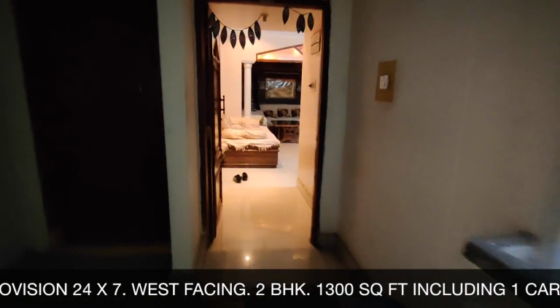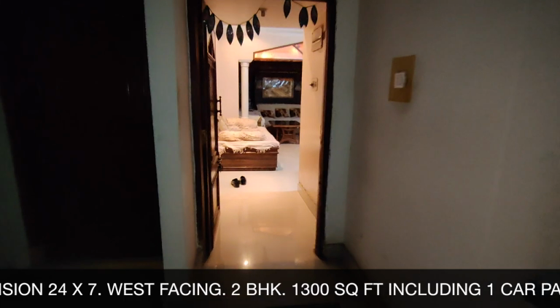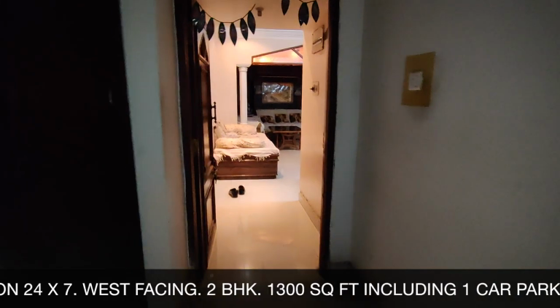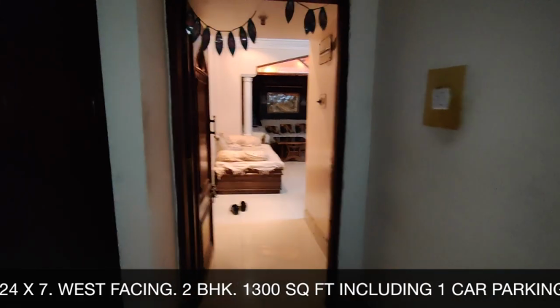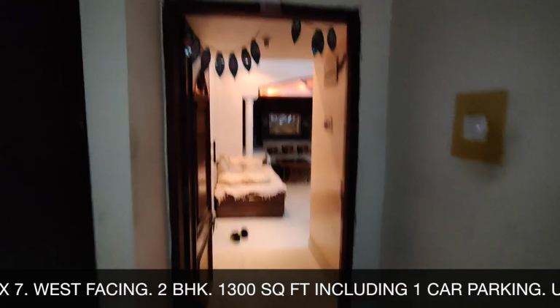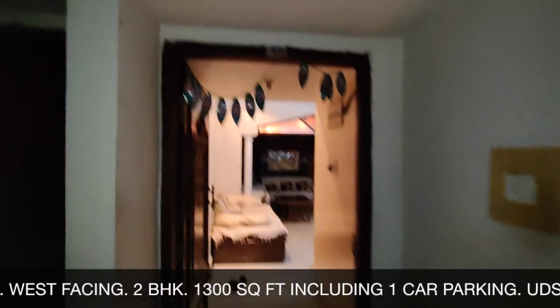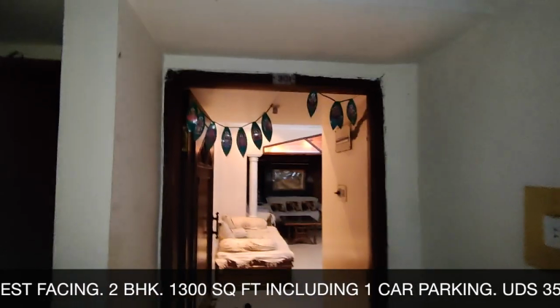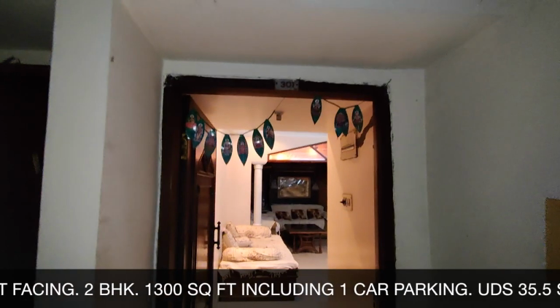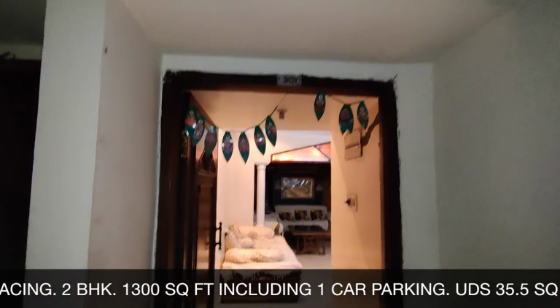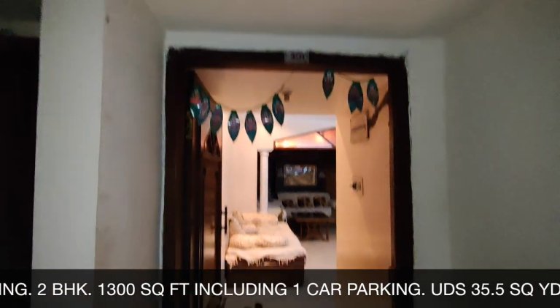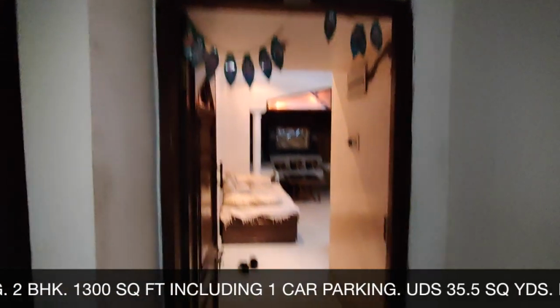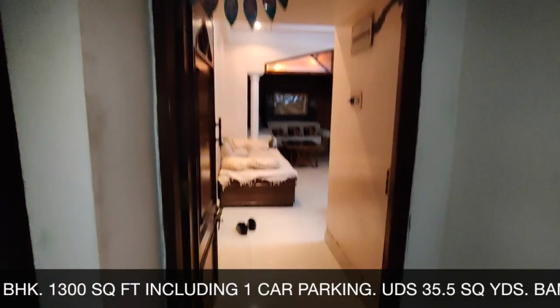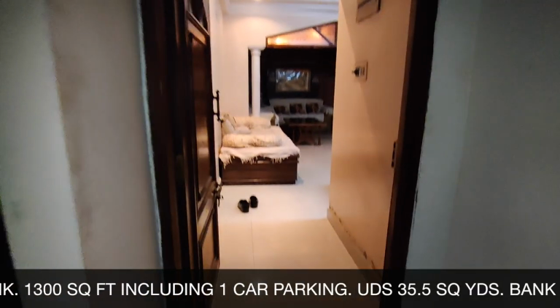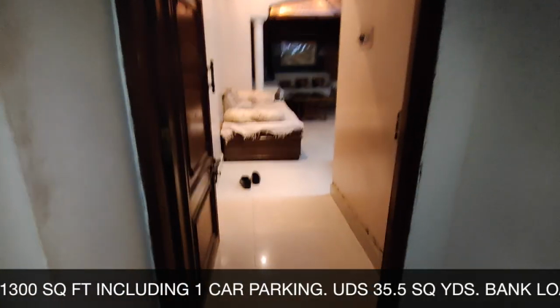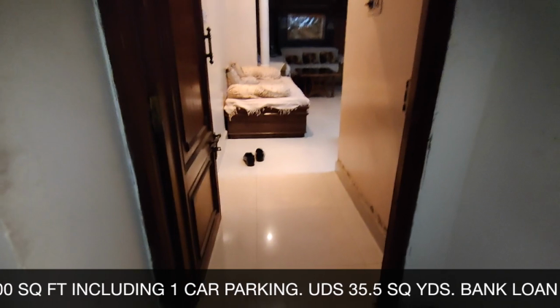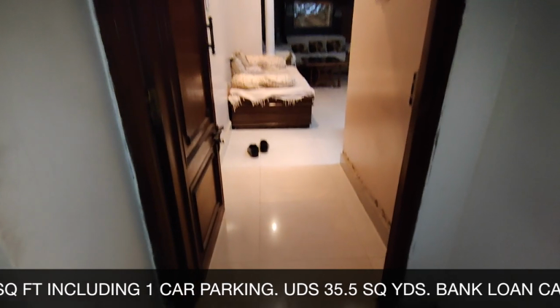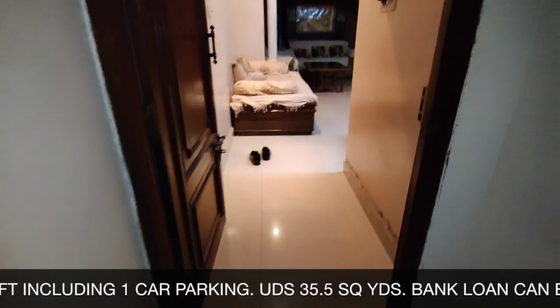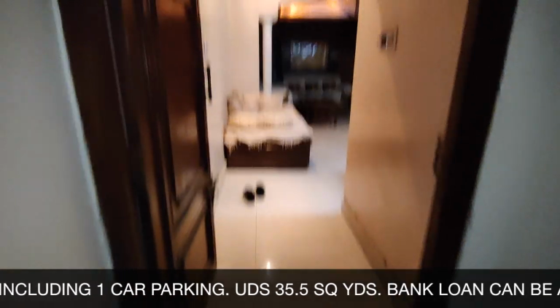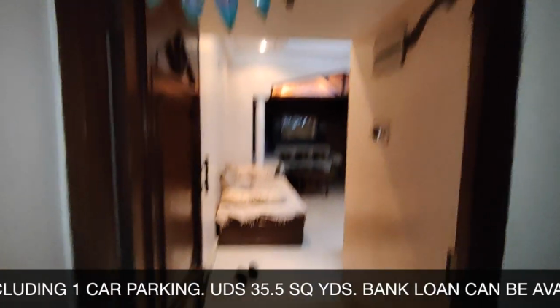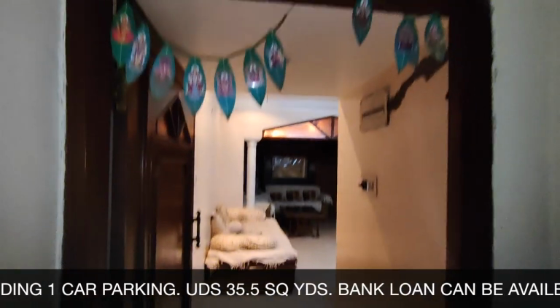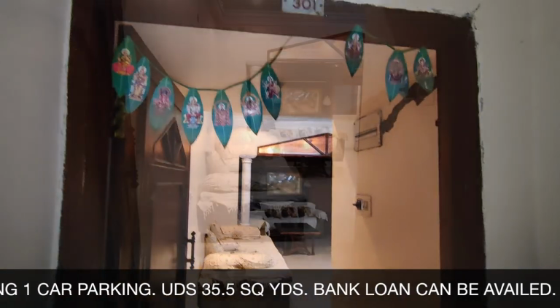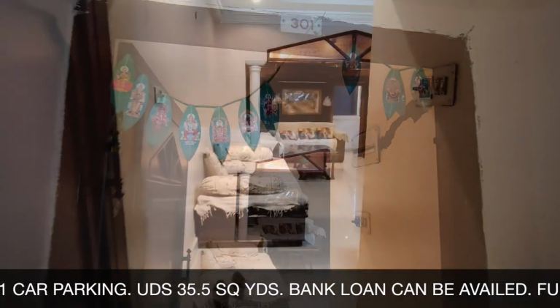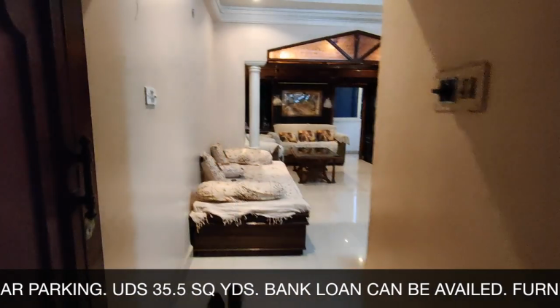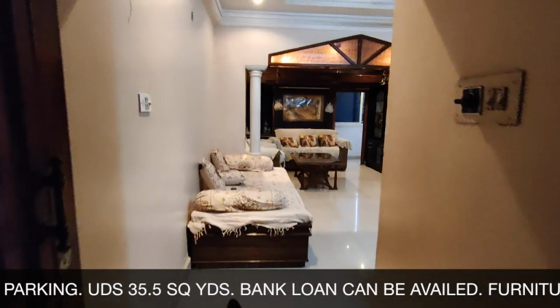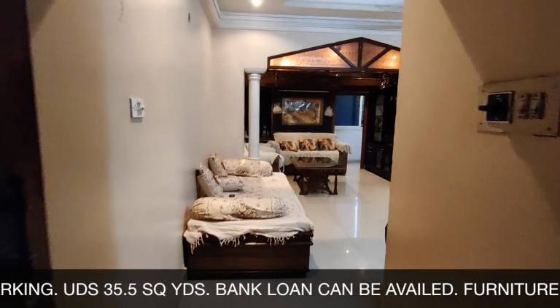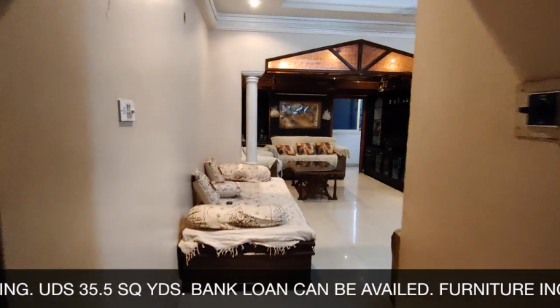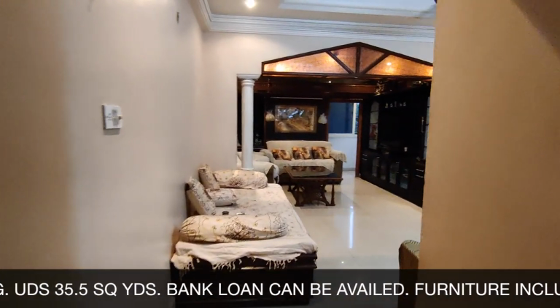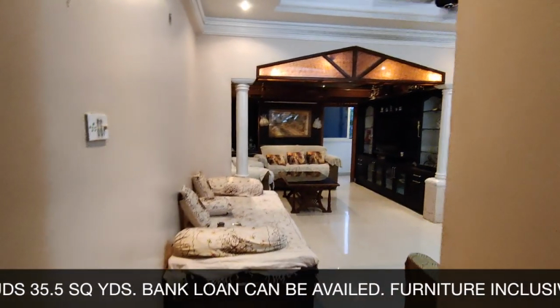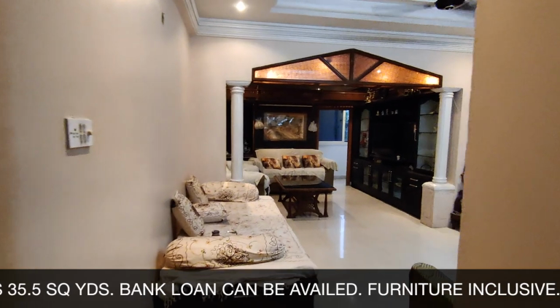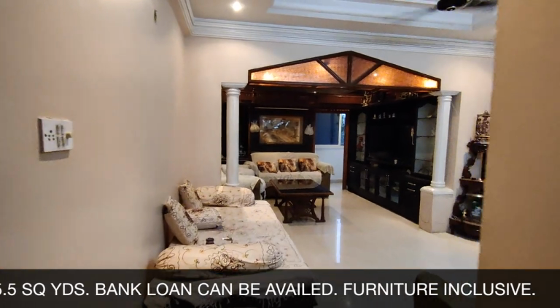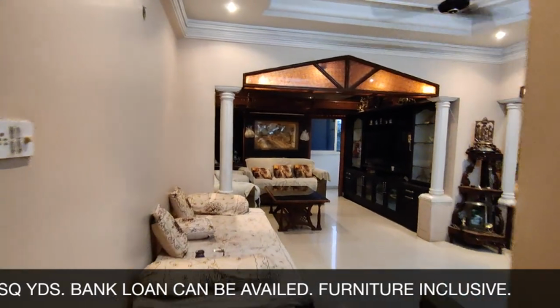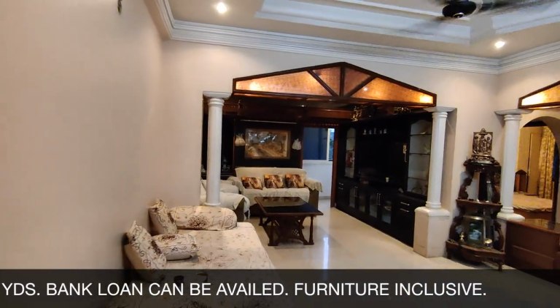The home is best facing and is a 2 BHK with a total size of 1300 square feet including one car parking. It has an undivided share of 35.5 square yards in this very prime area.